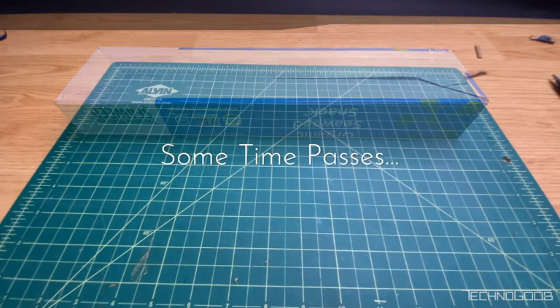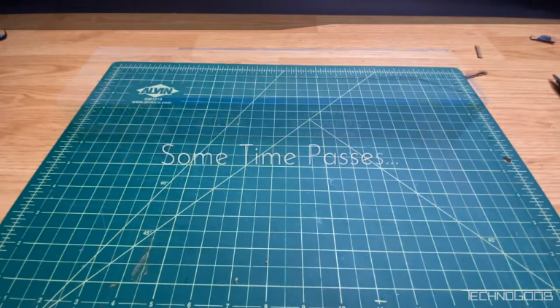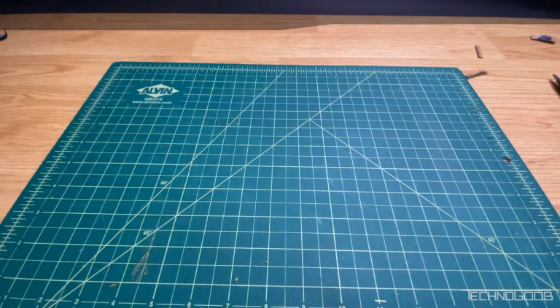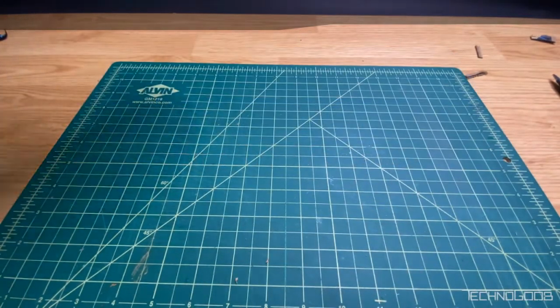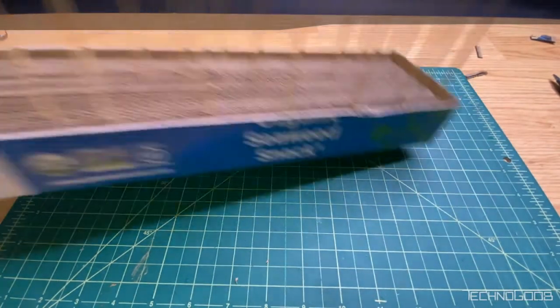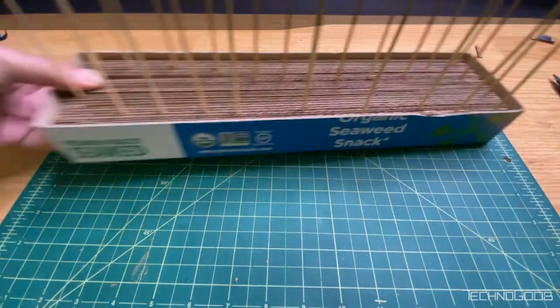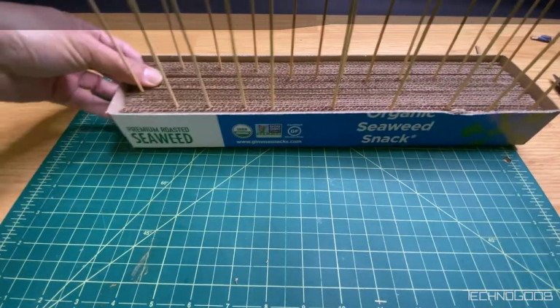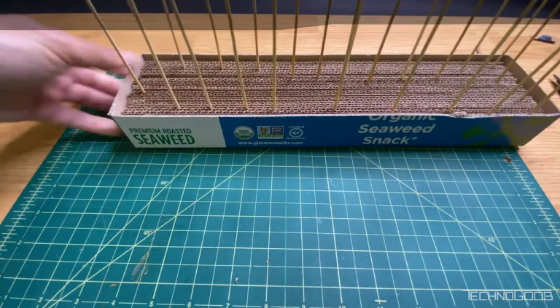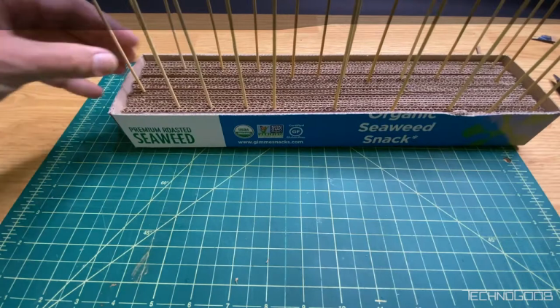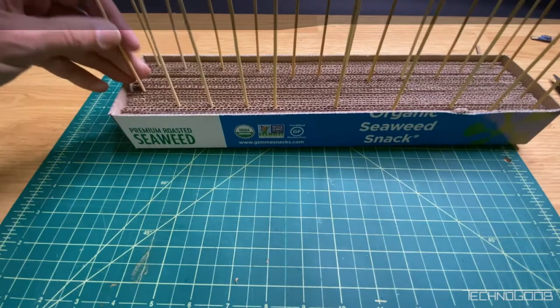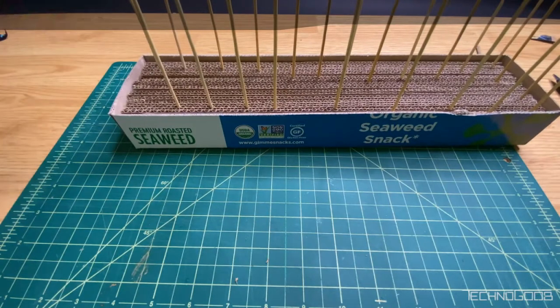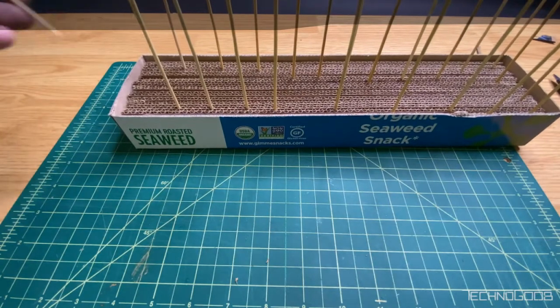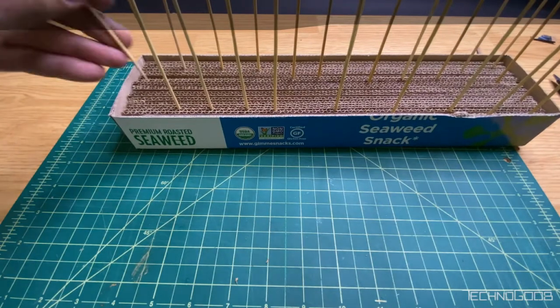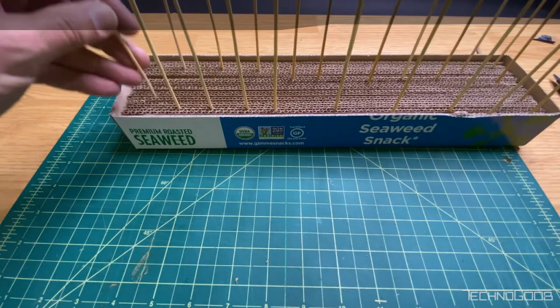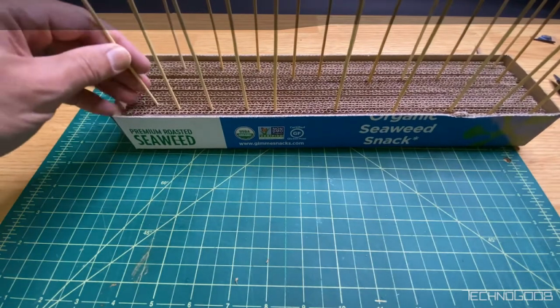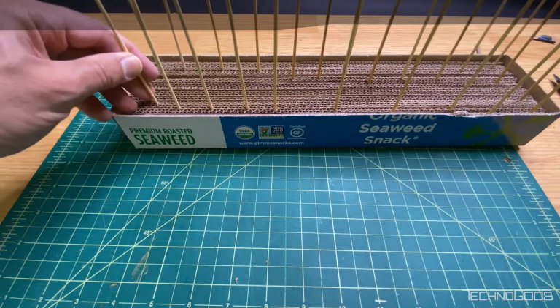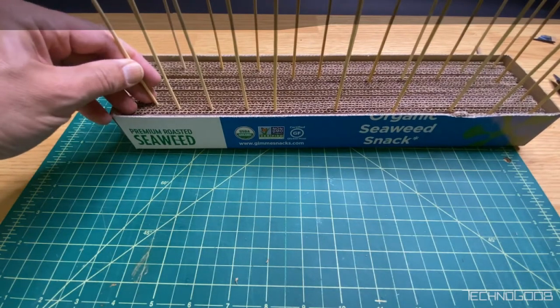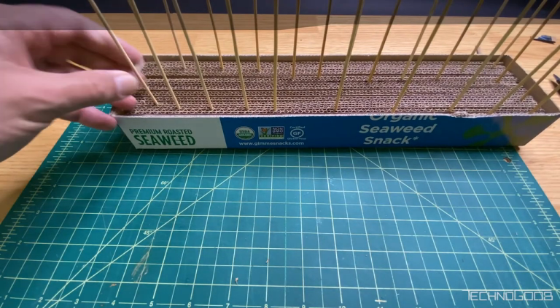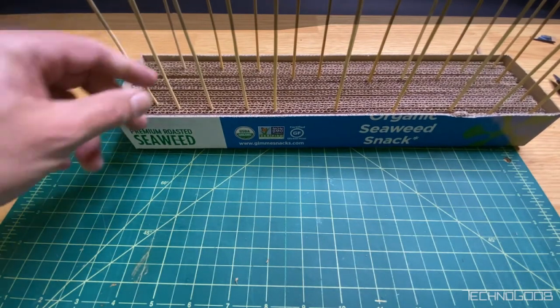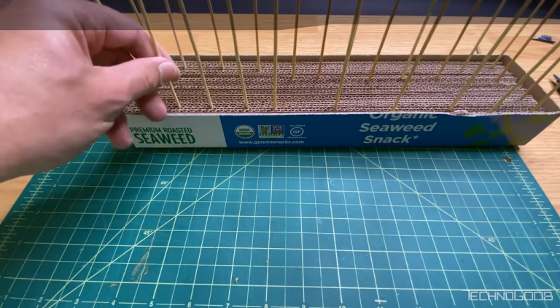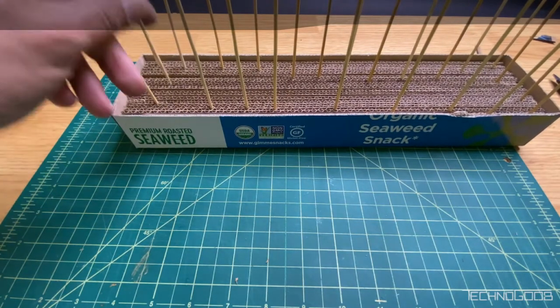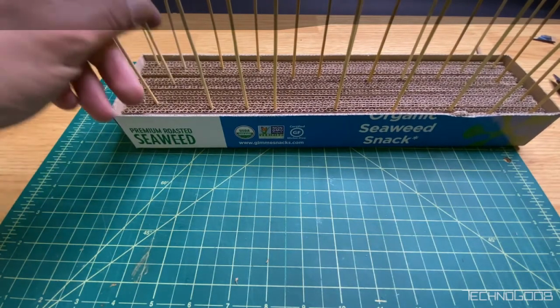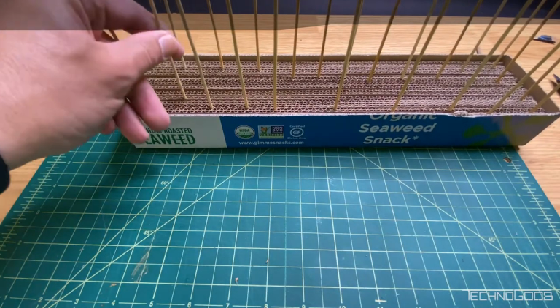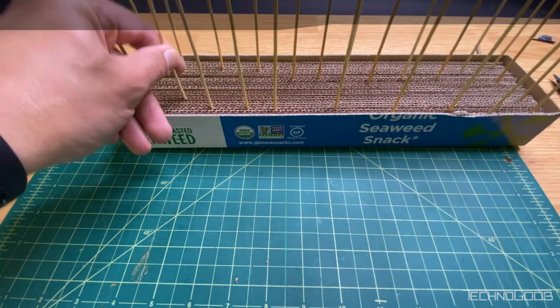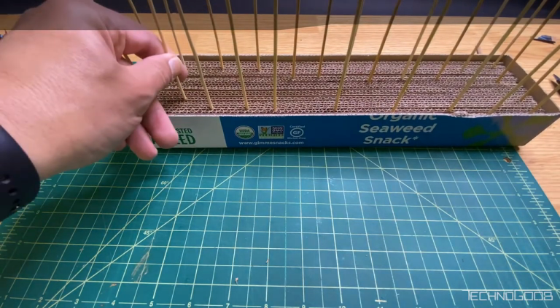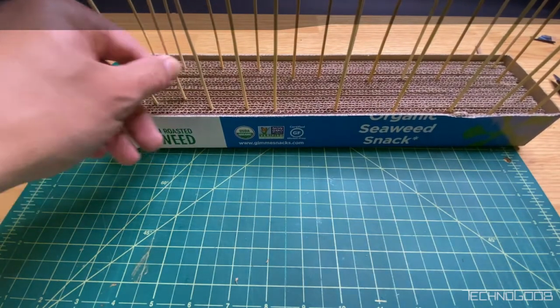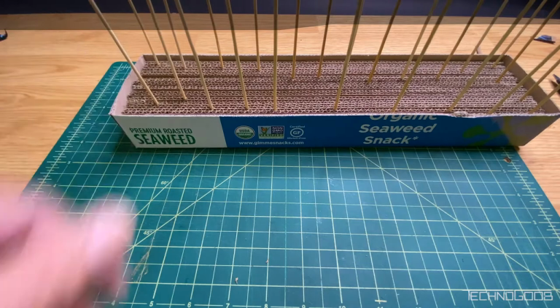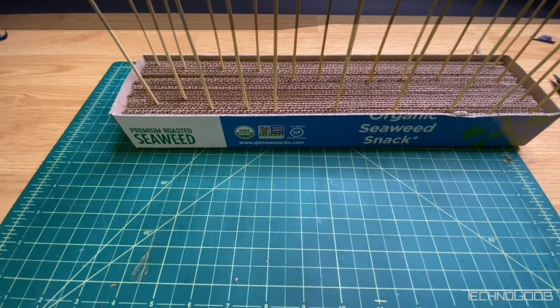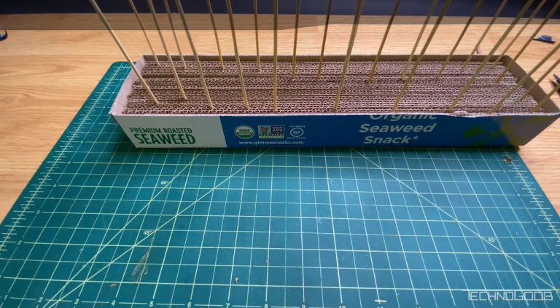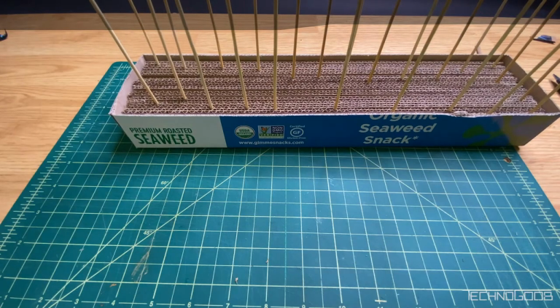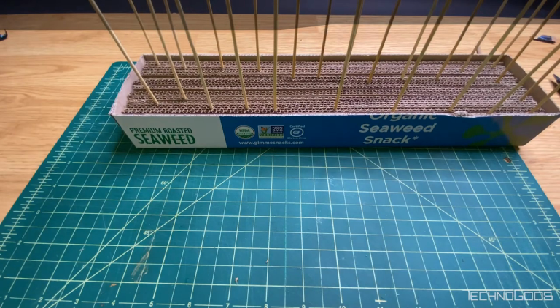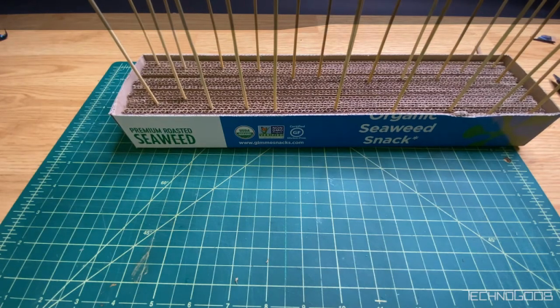After an hour or so, flip the entire base over and check your work. Congratulations, you've made a clip base out of recycled cardboard and maybe you've saved enough money to buy another model.